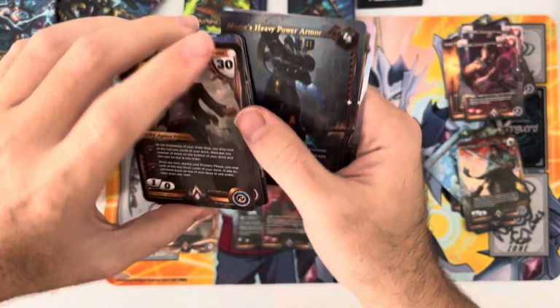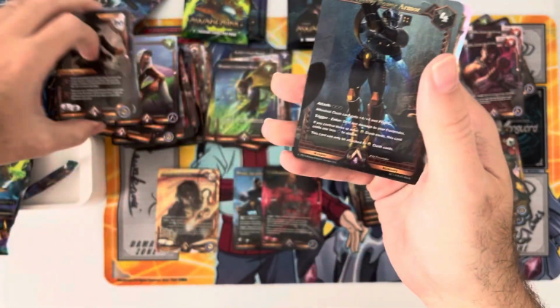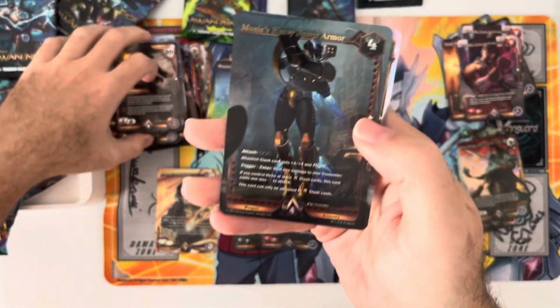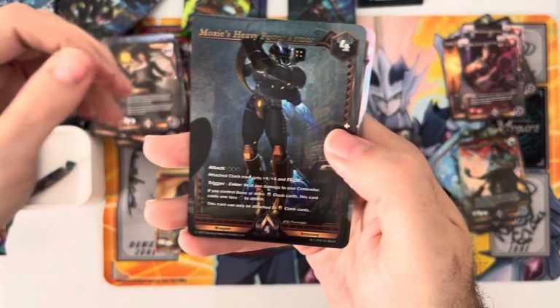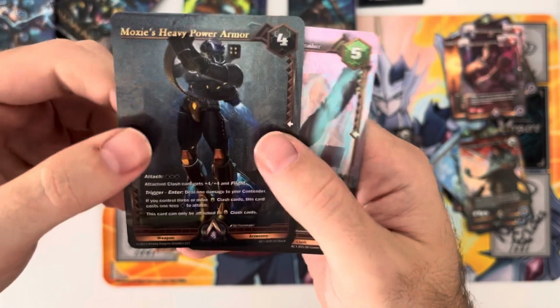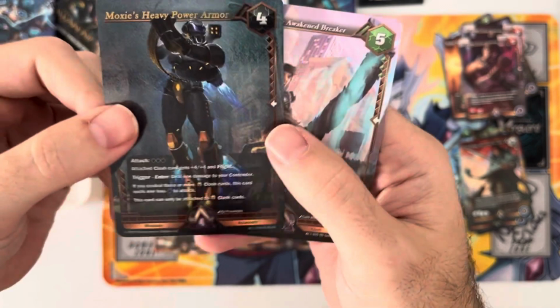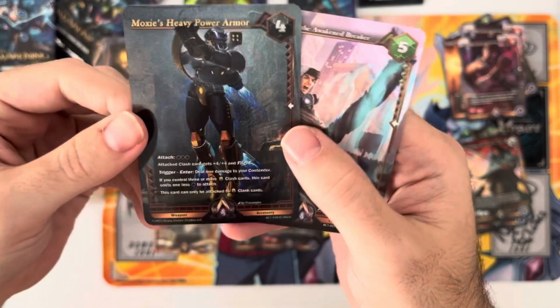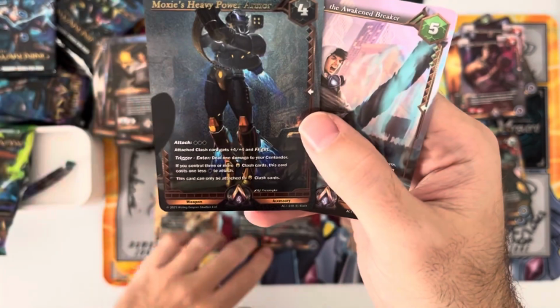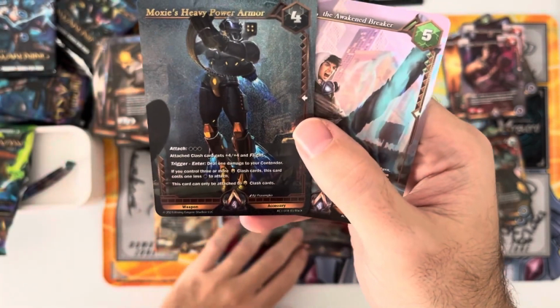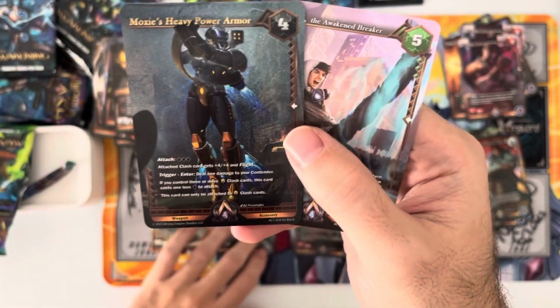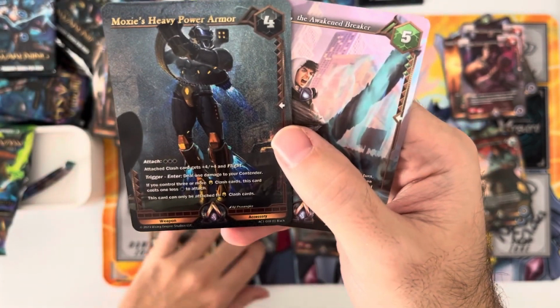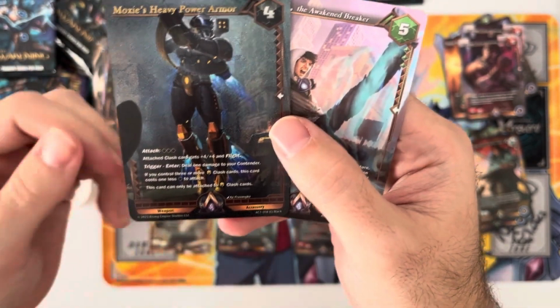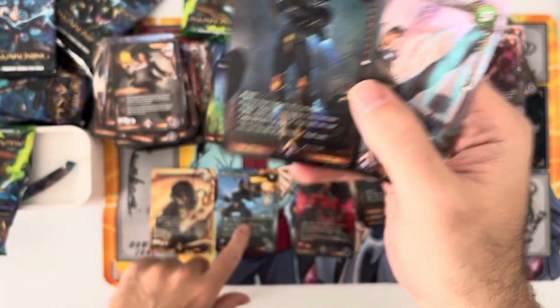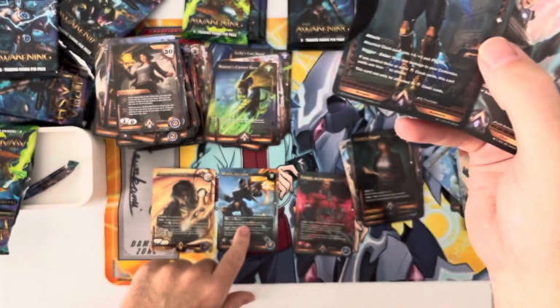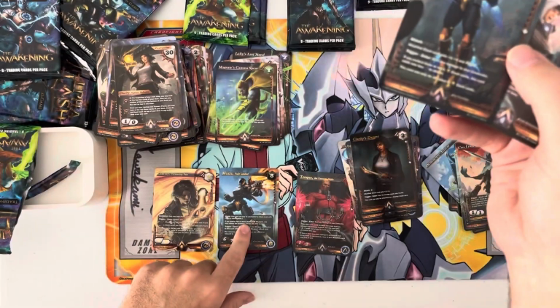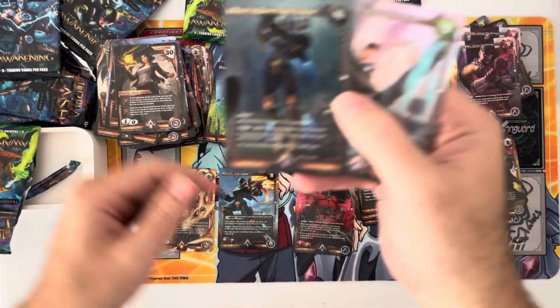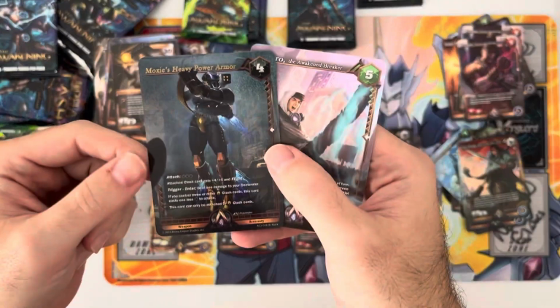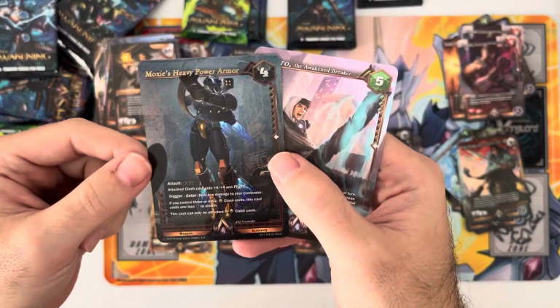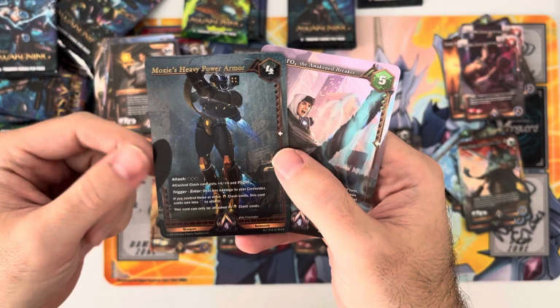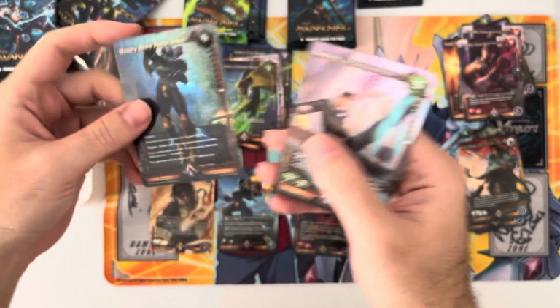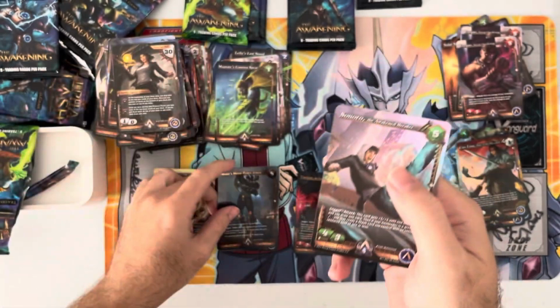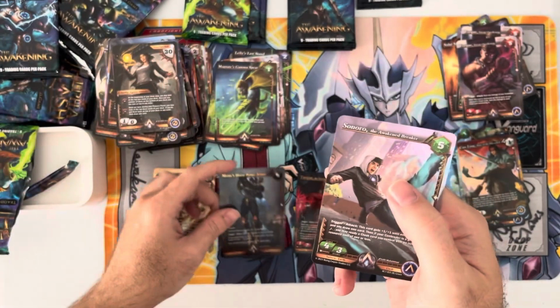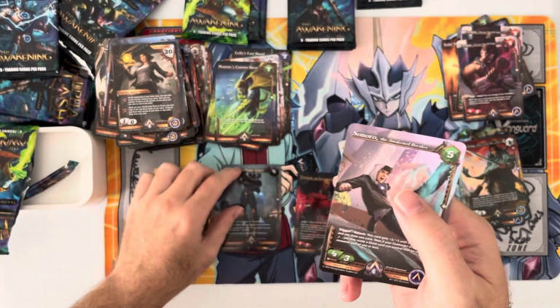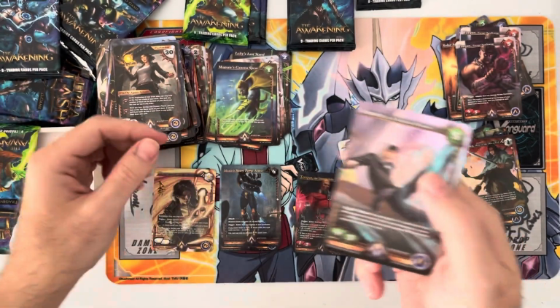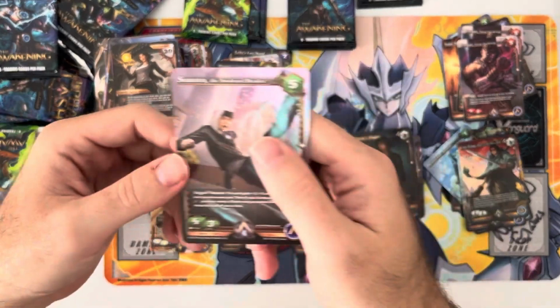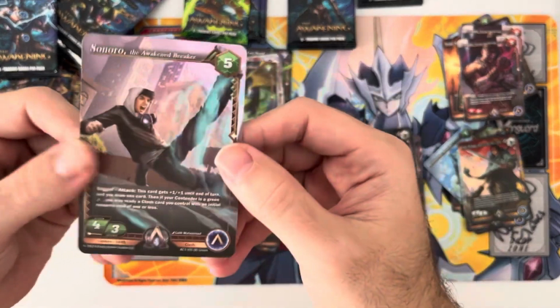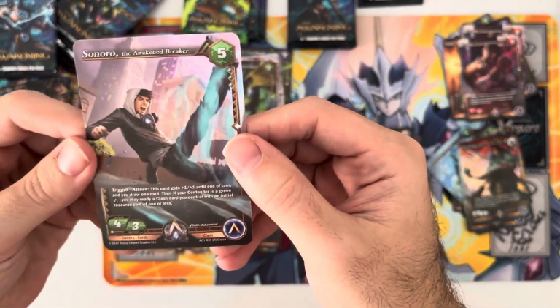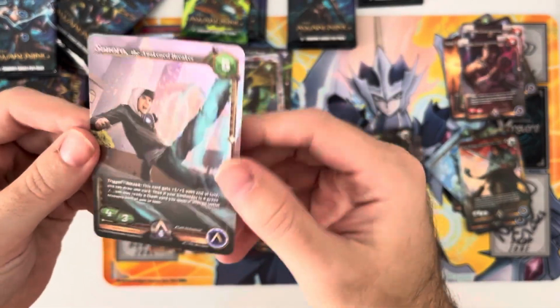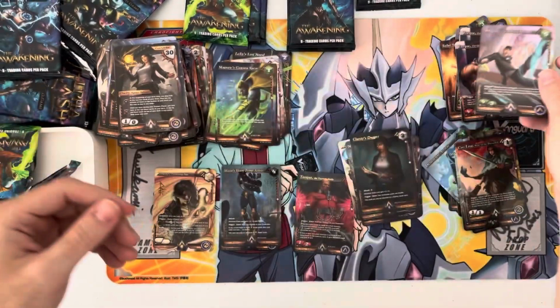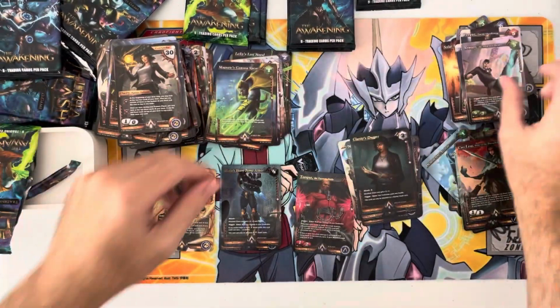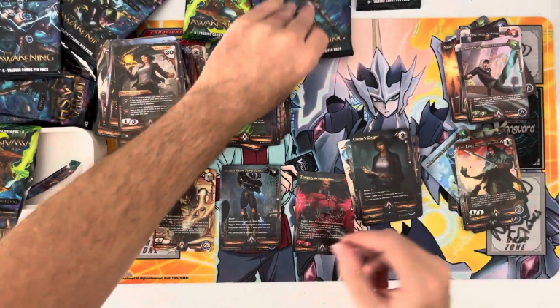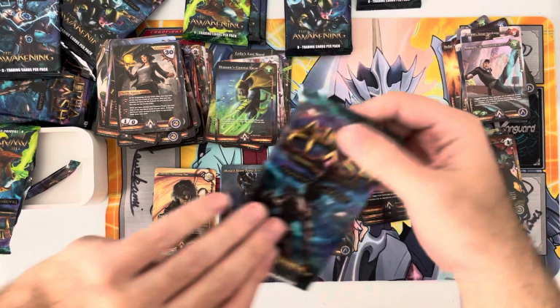Another epic - Moxie, different from the other one we just got. This is Moxie Fully Loaded and Moxie Power Armor here, and then Sonoro rare.